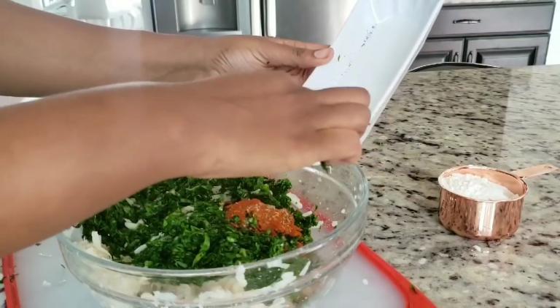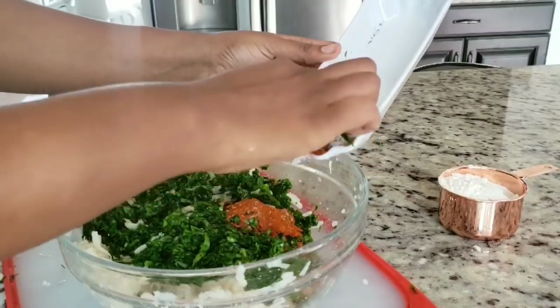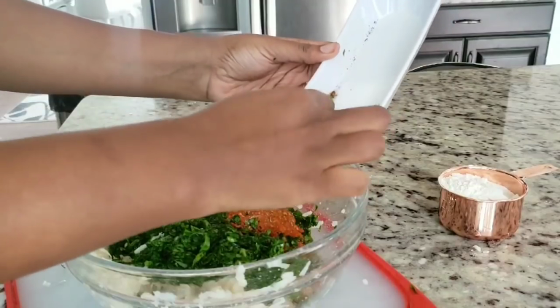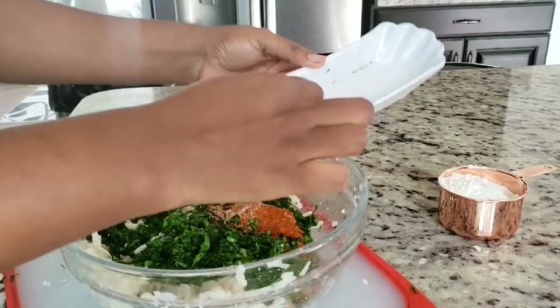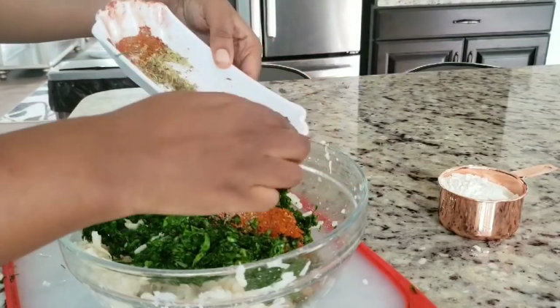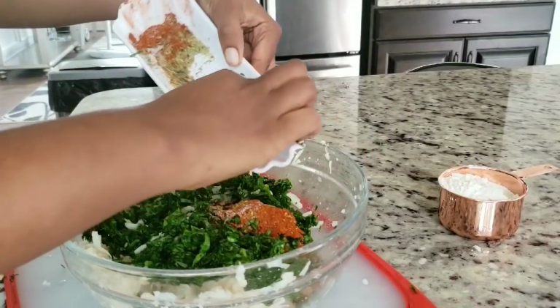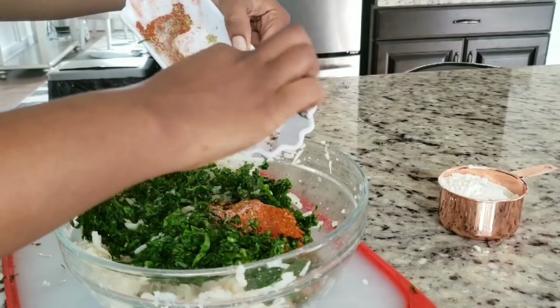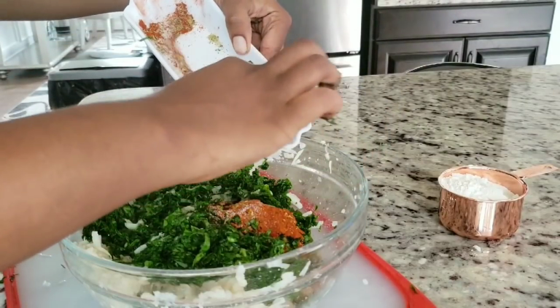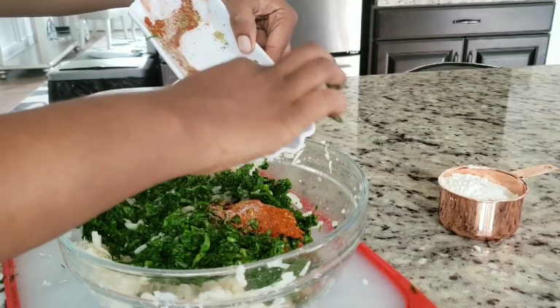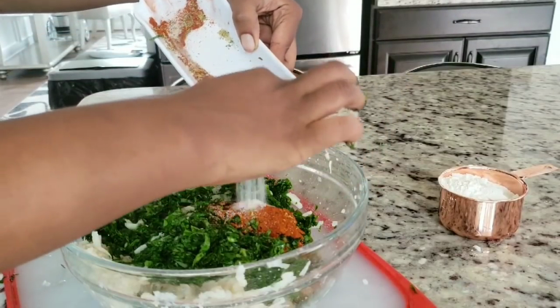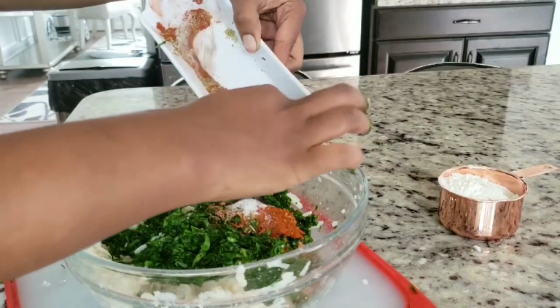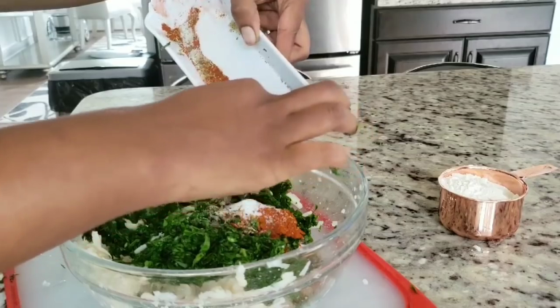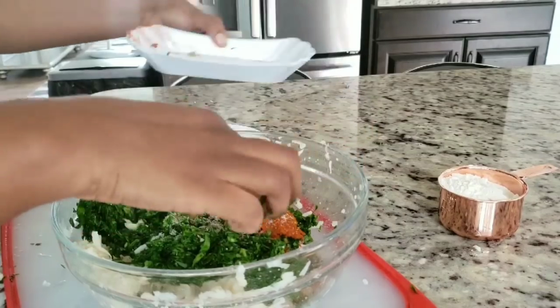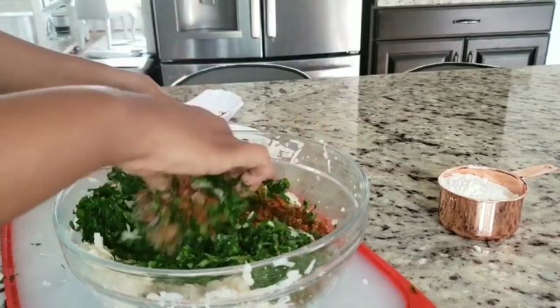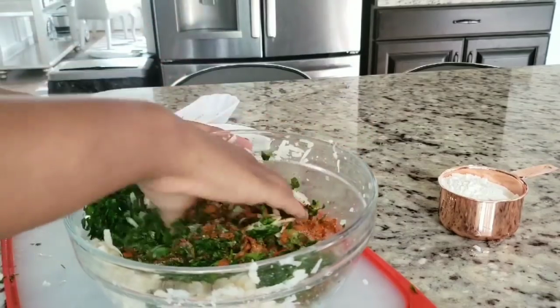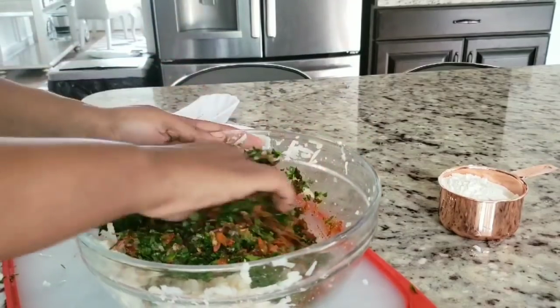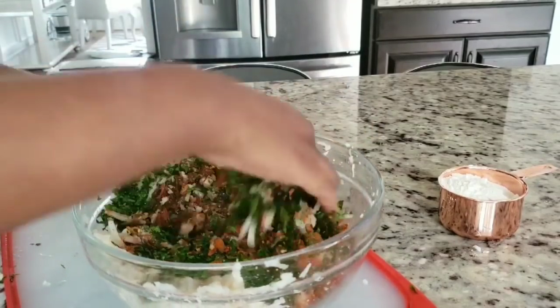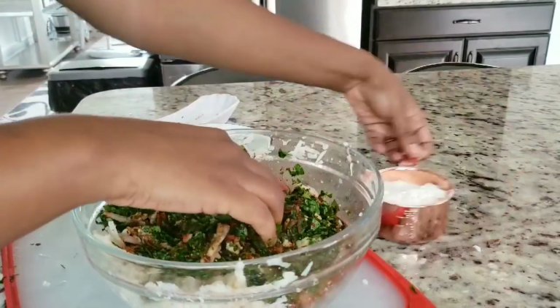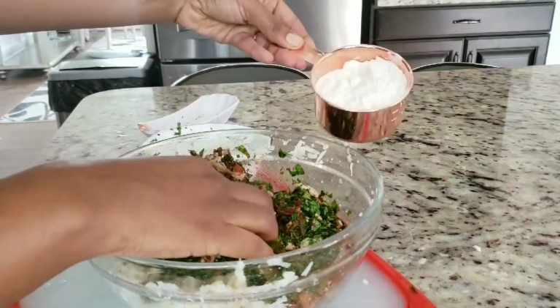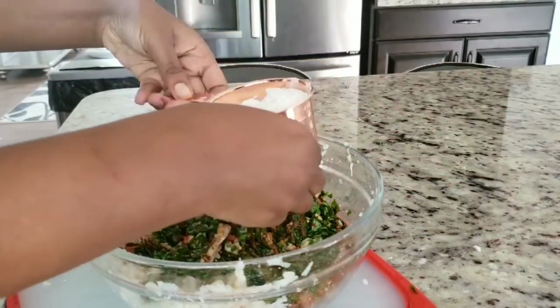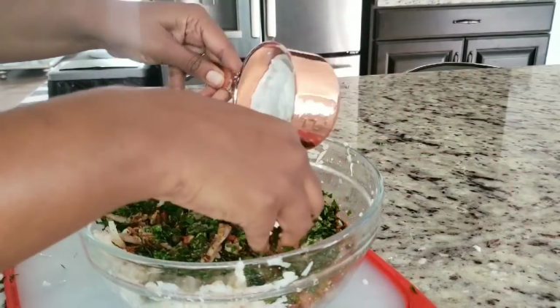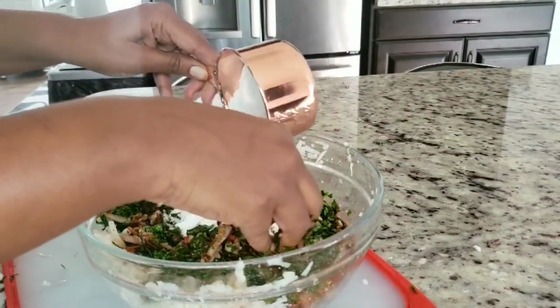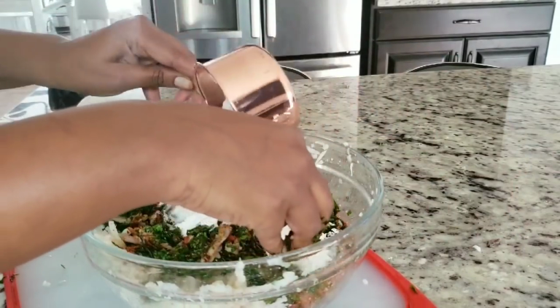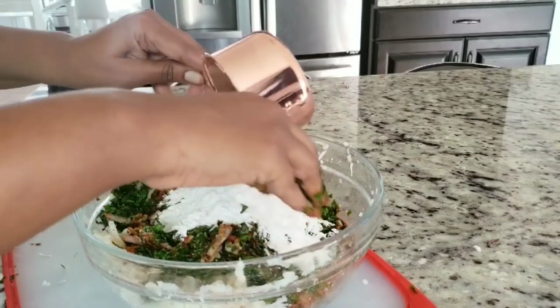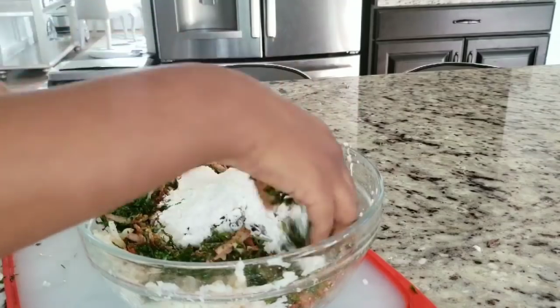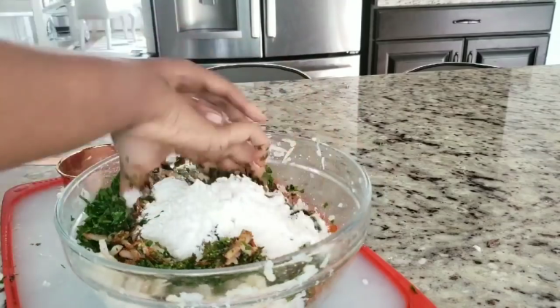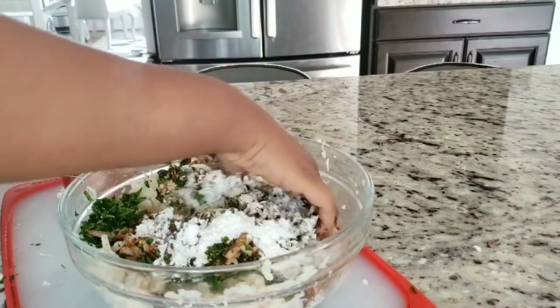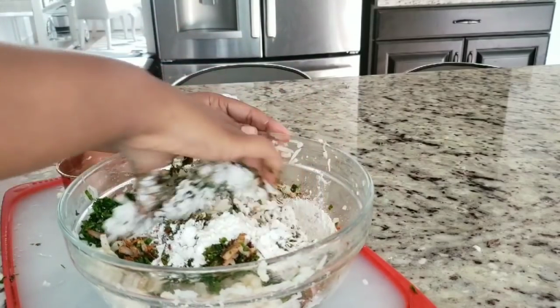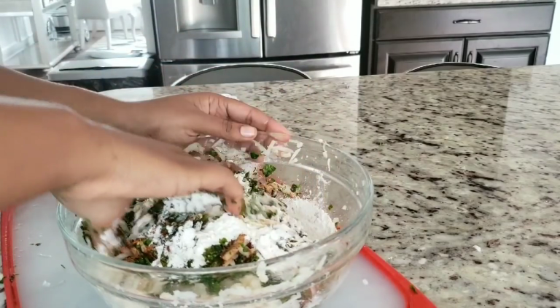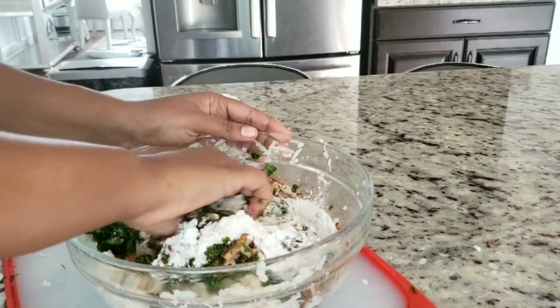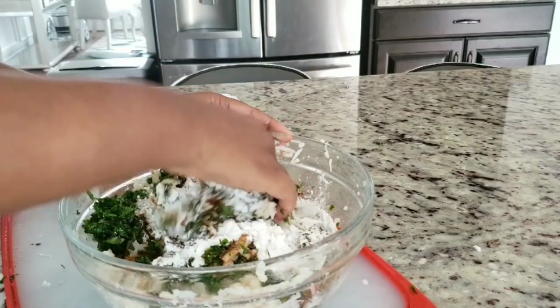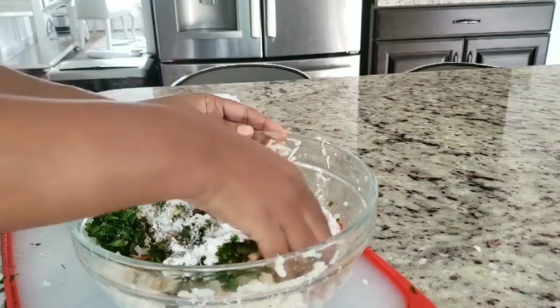Now we have to put it in the water. This is the first half of the water. It's easy to do. The water is easy. We have to cook it. This is the pot. This is the pot that can be used in the water.